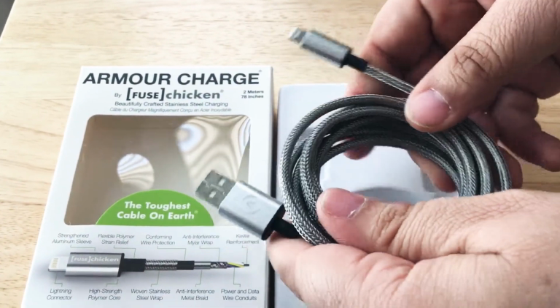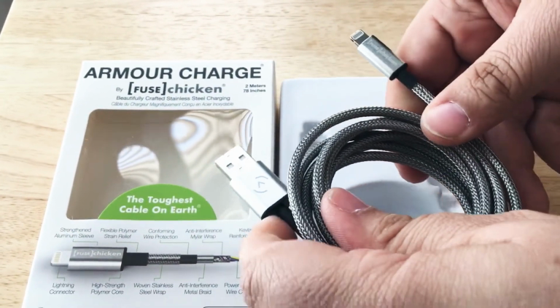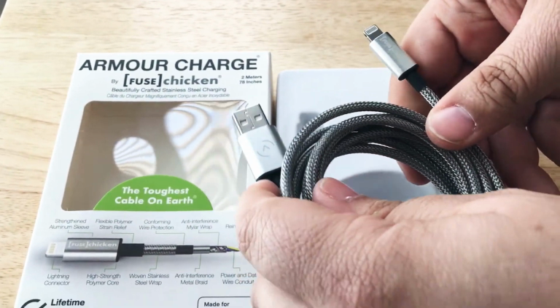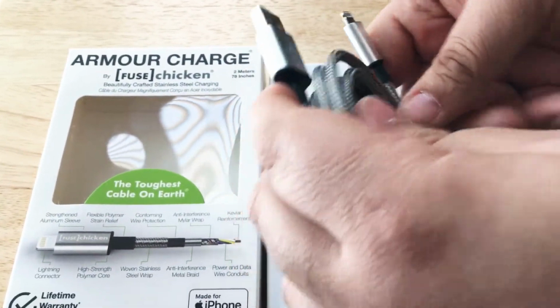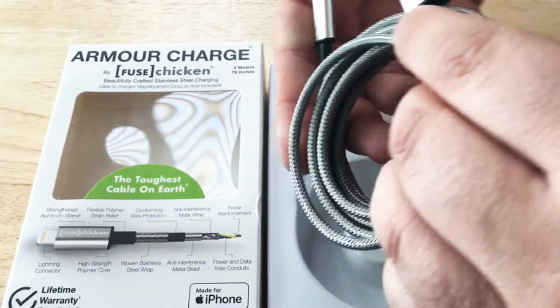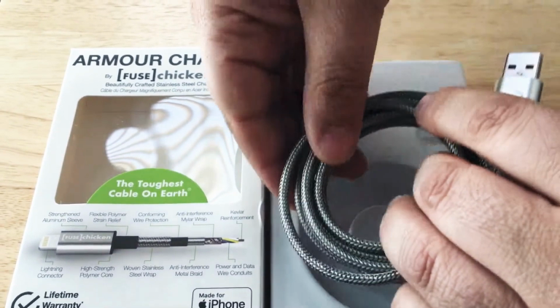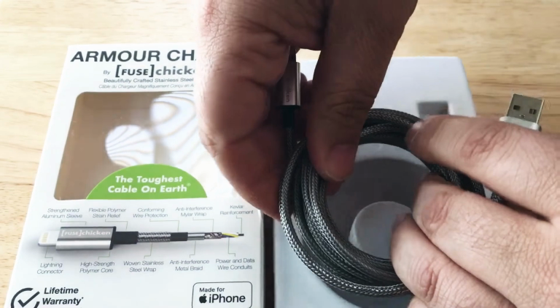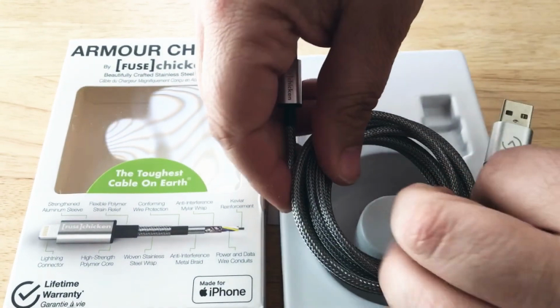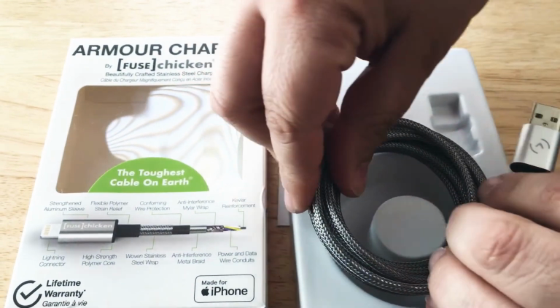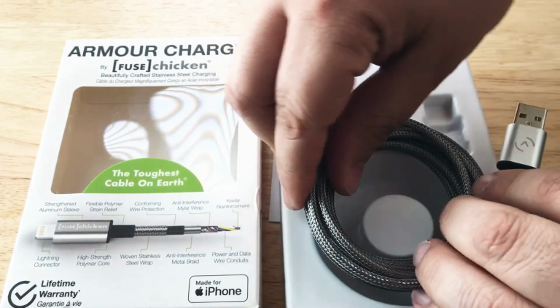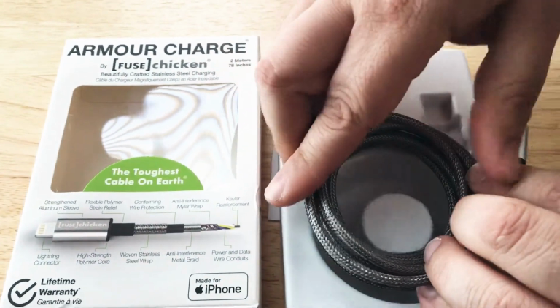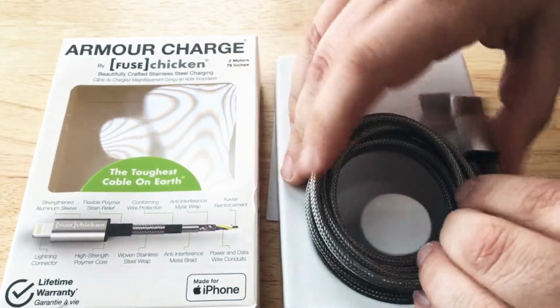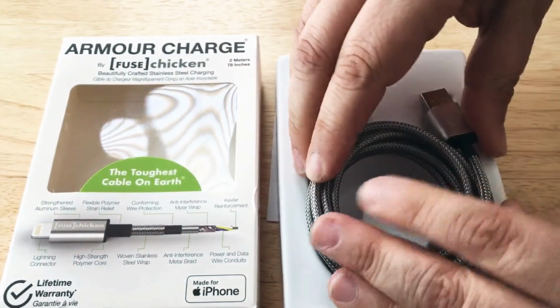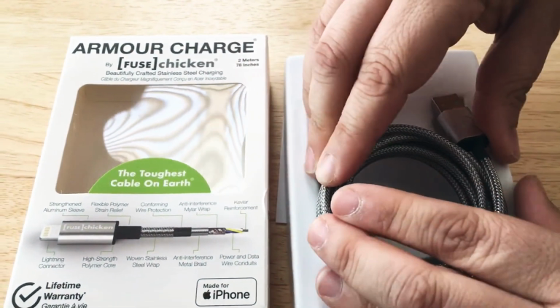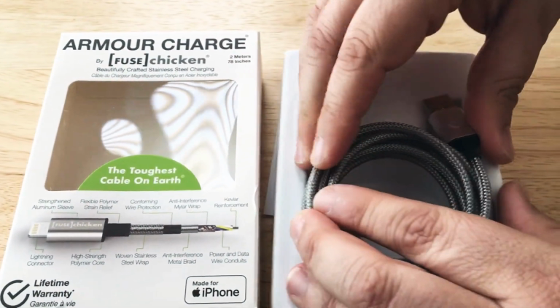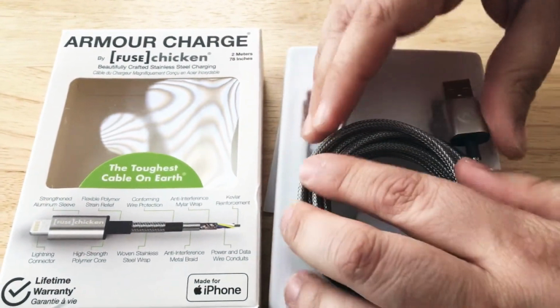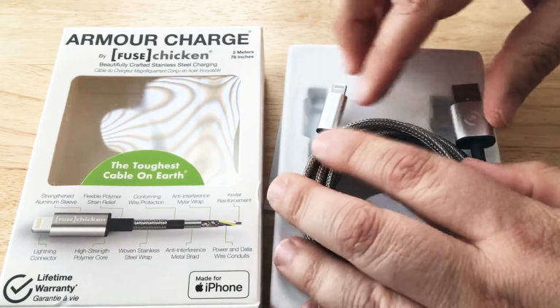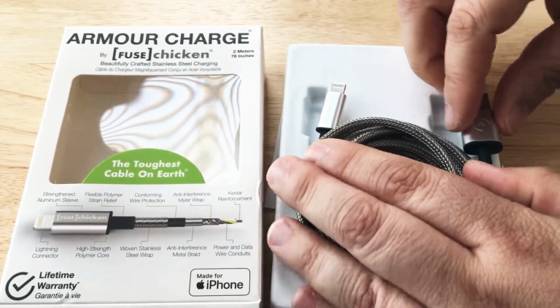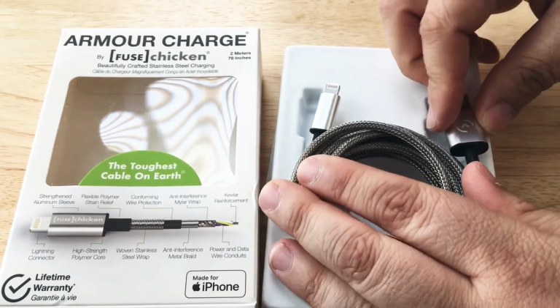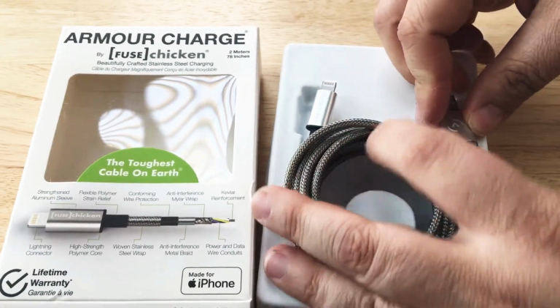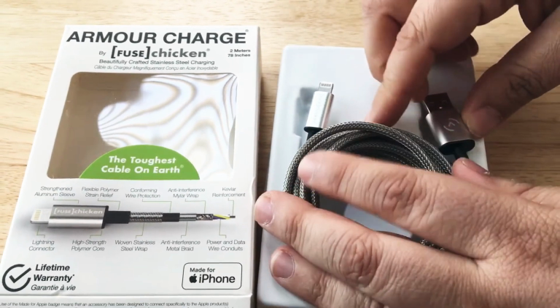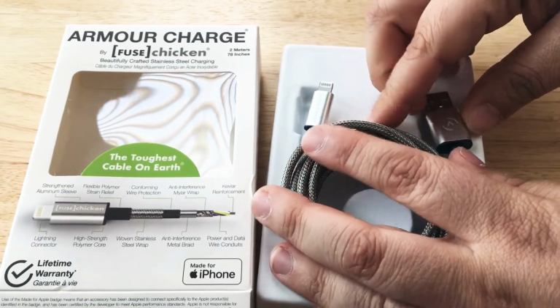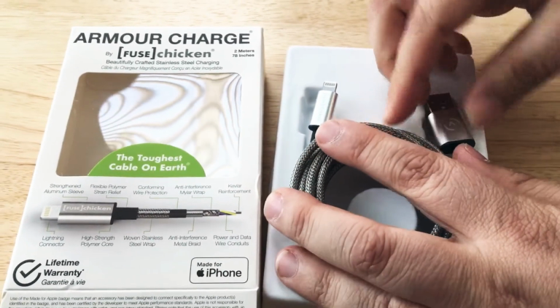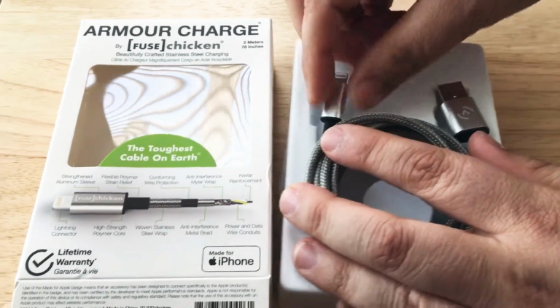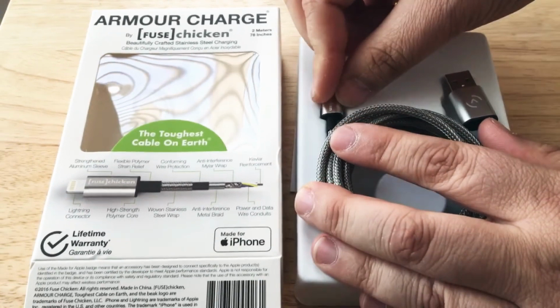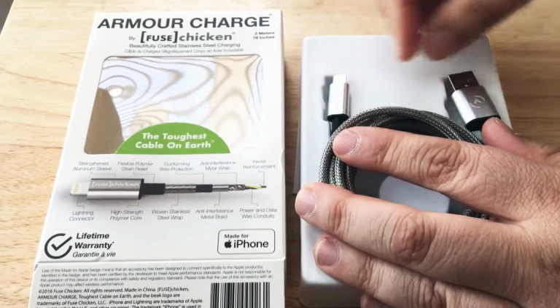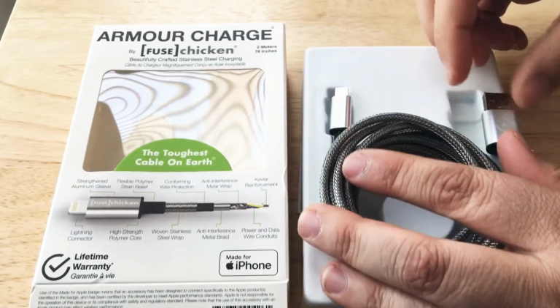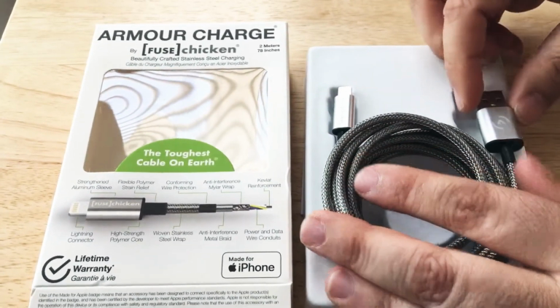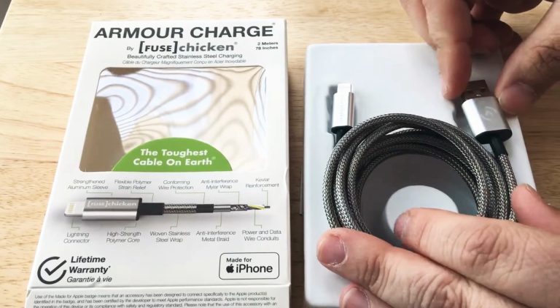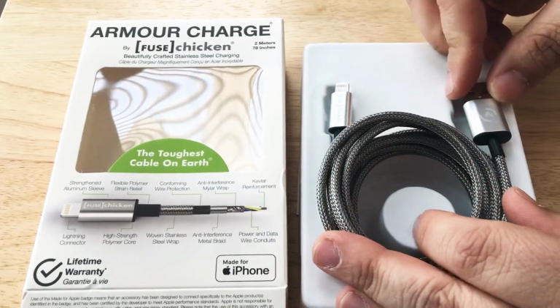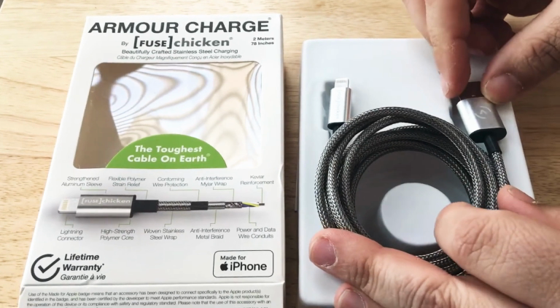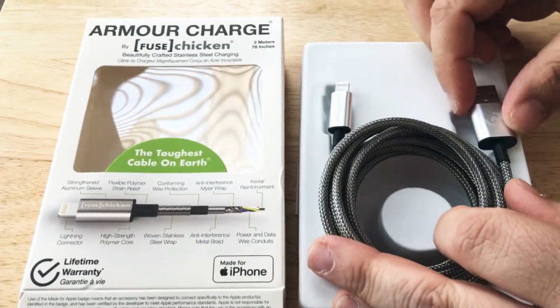But if you're also a rideshare driver and you use your phone, and you have it at a weird angle all the time, and you're taking it in and out of your car, your truck, your van, or whatever you're doing — this would definitely be the cable for you.